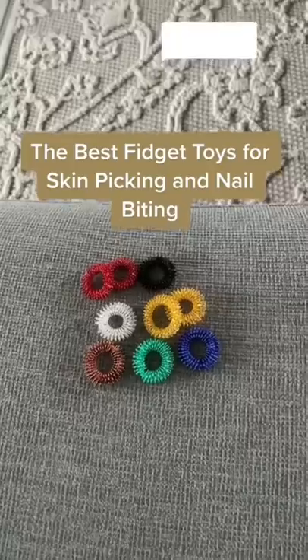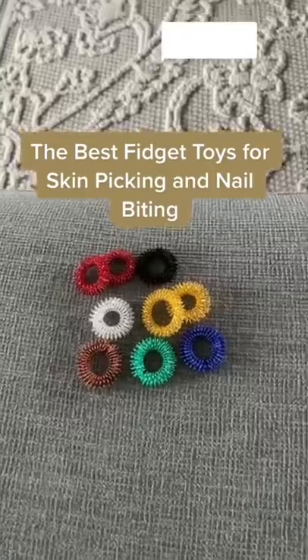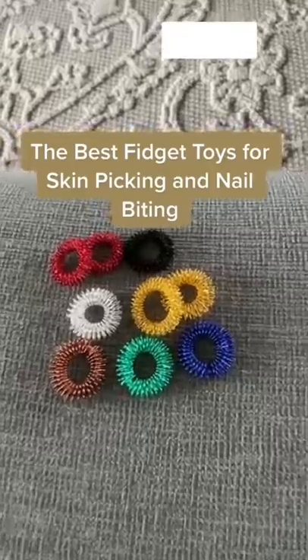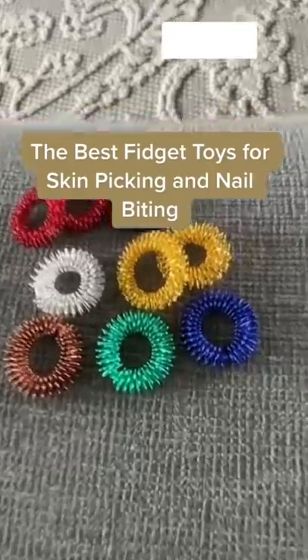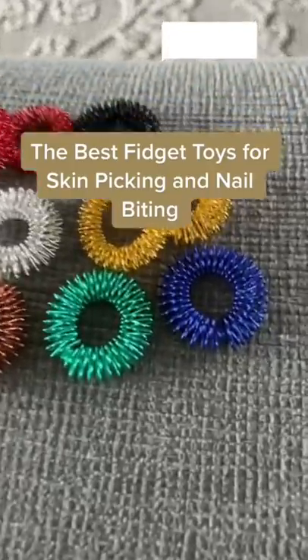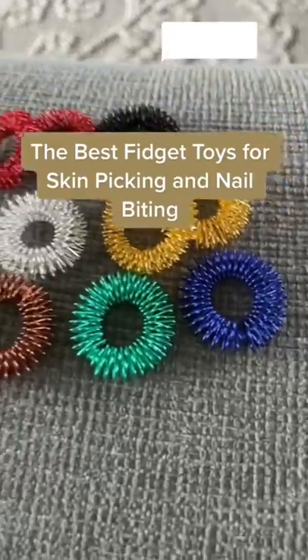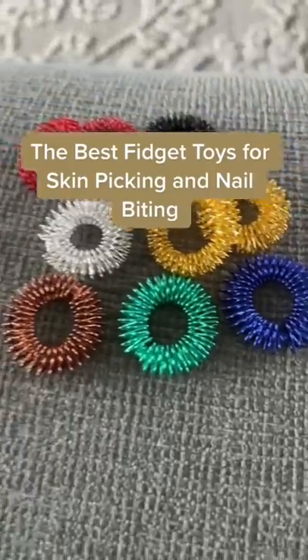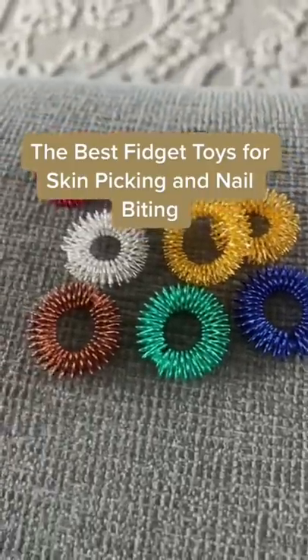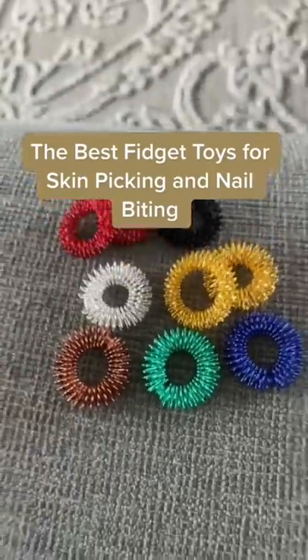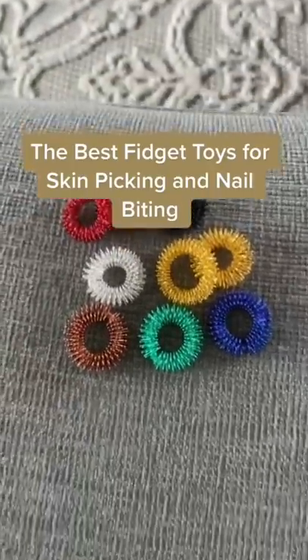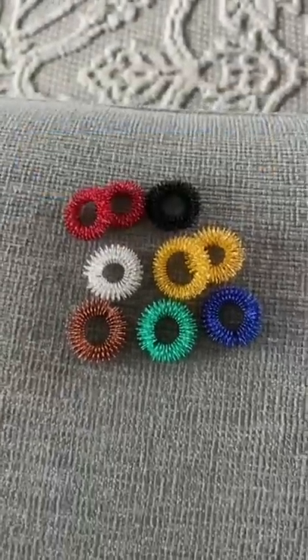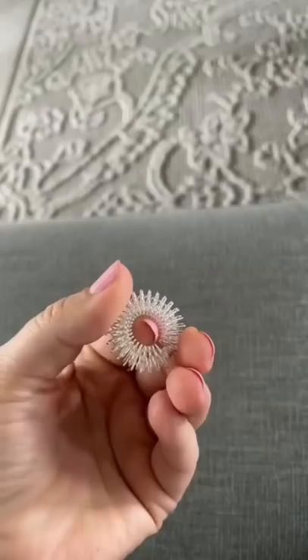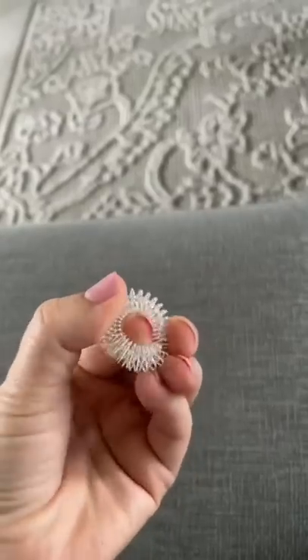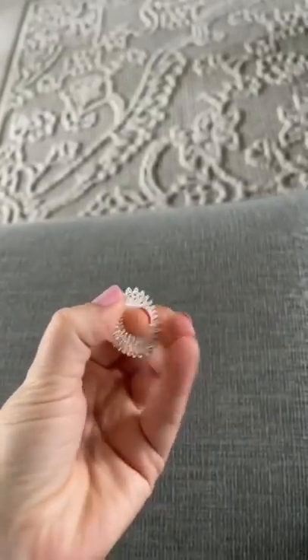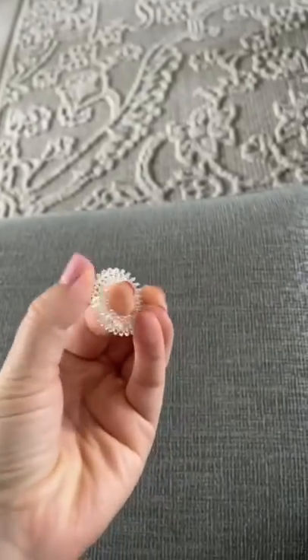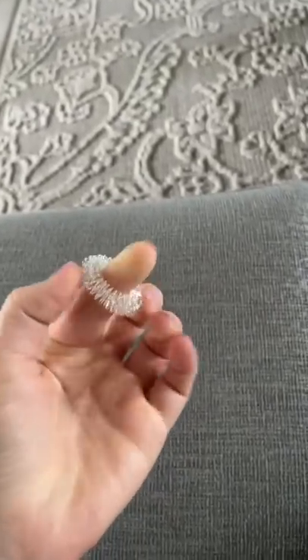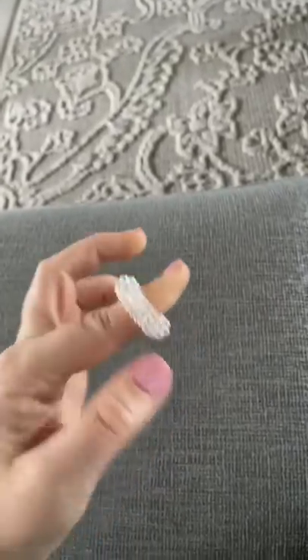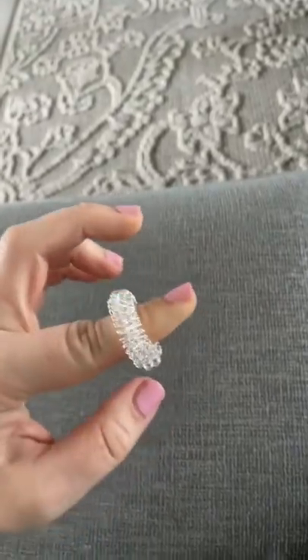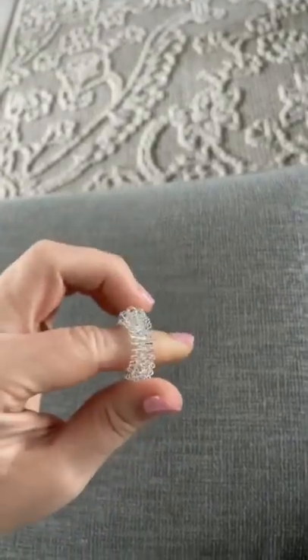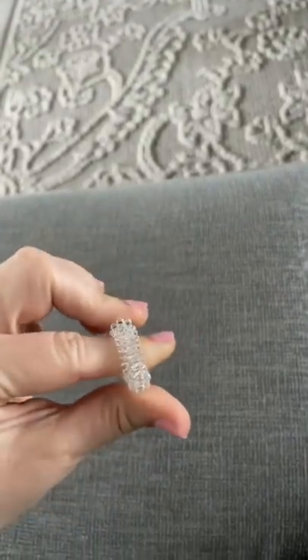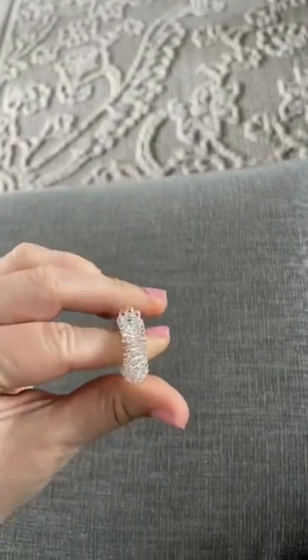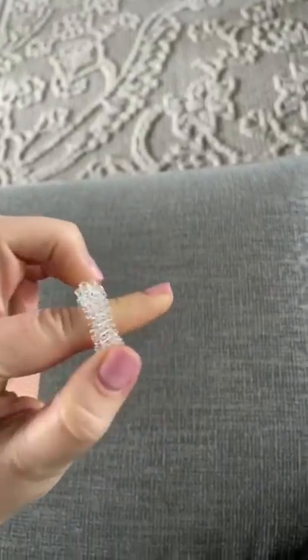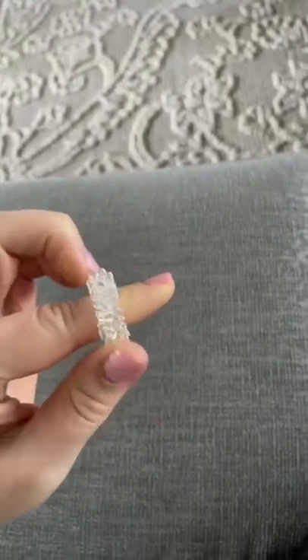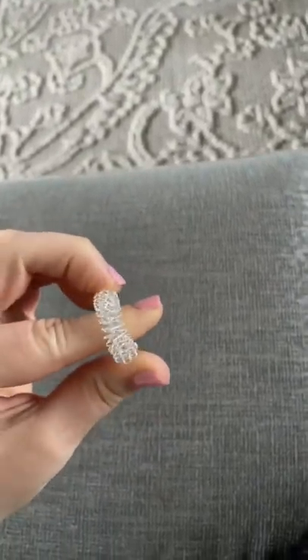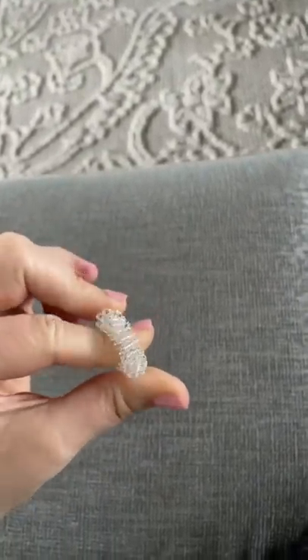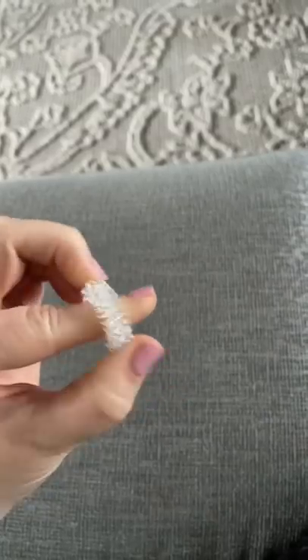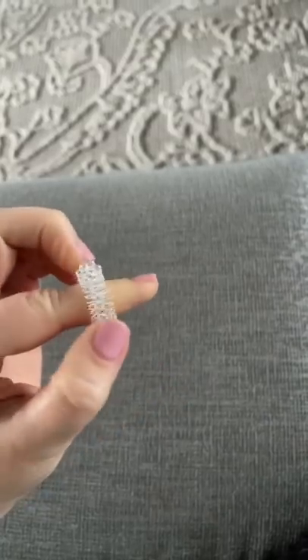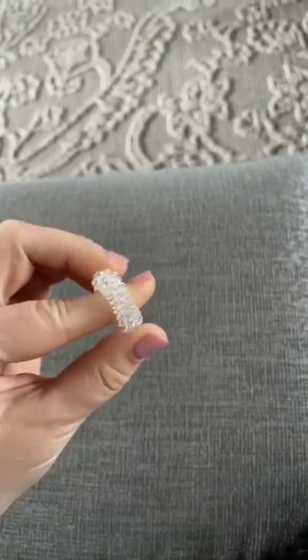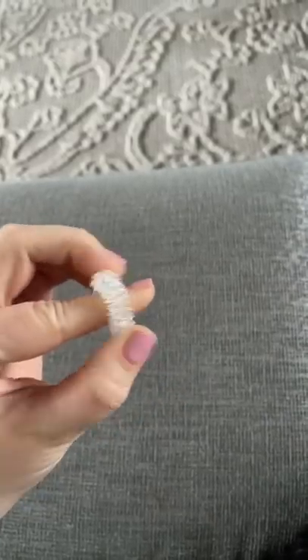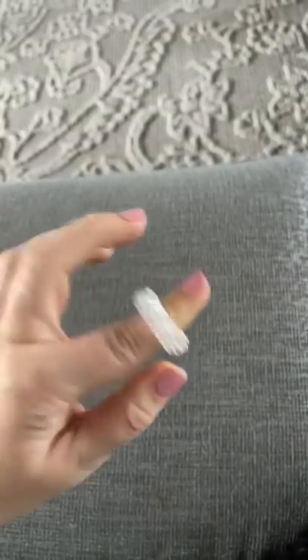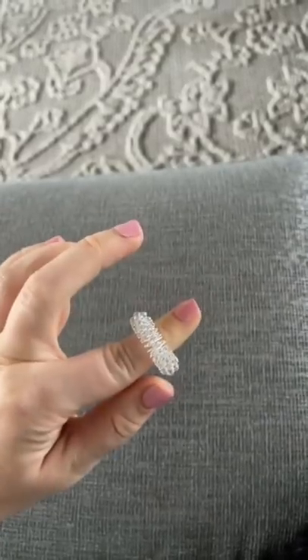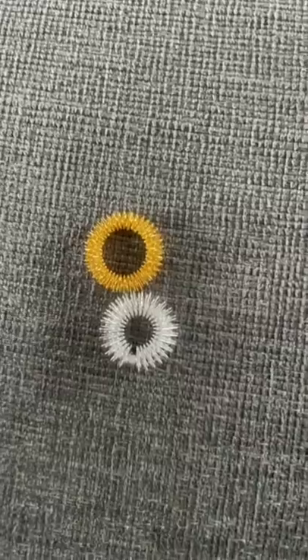The best fidget toys for skin picking and biting your nails. I highly recommend acupressure rings. They're little metal rings that you can roll up and down your fingers. The feeling can be a little abrasive, but some describe it as grounding.